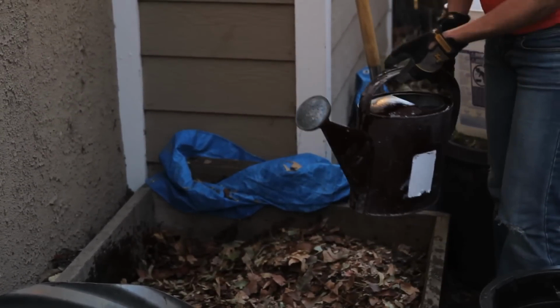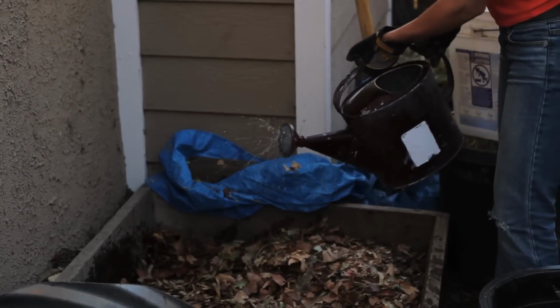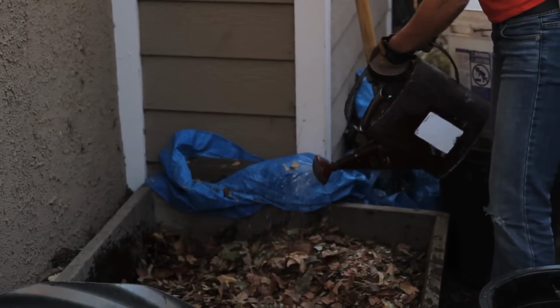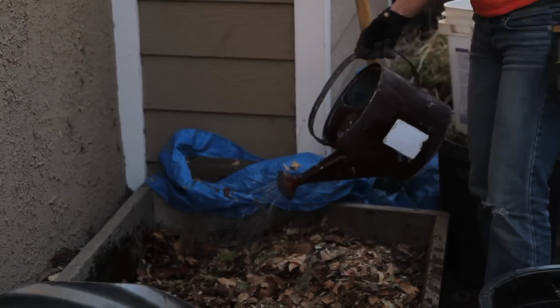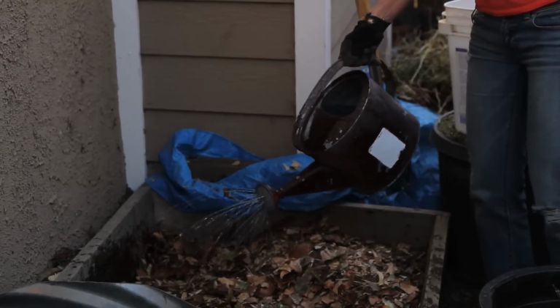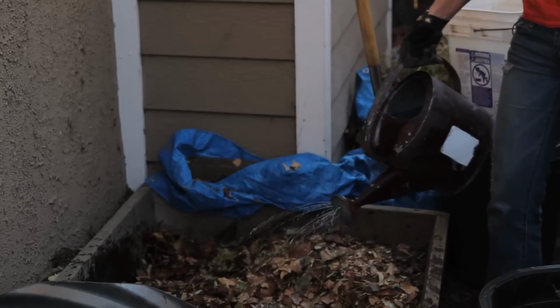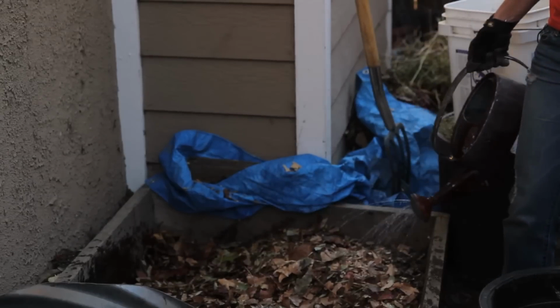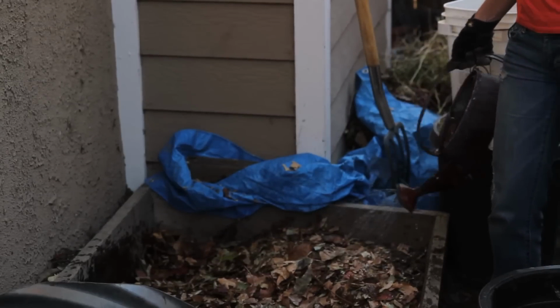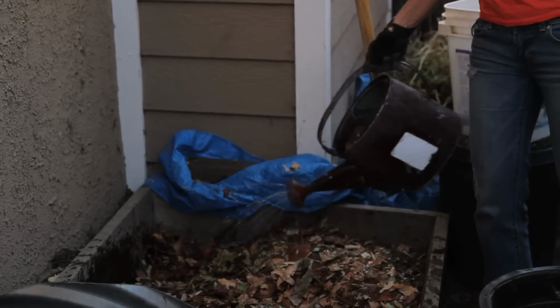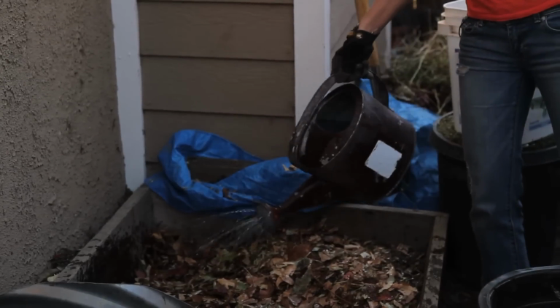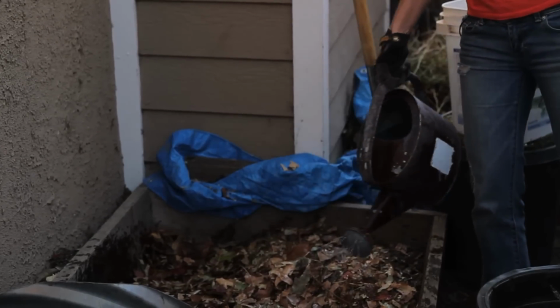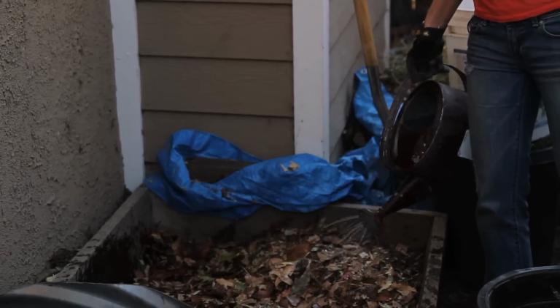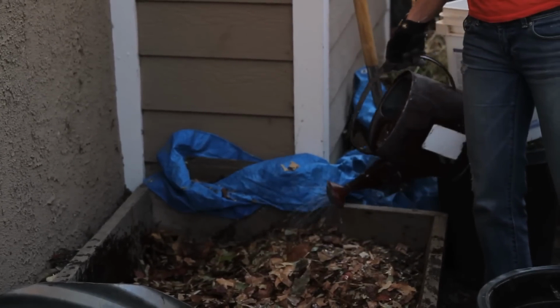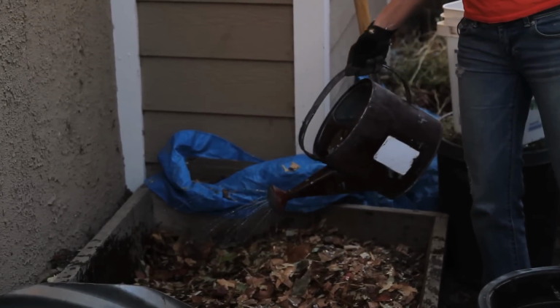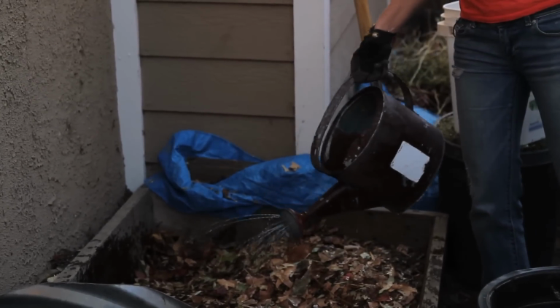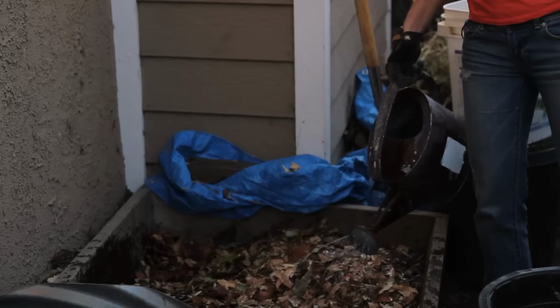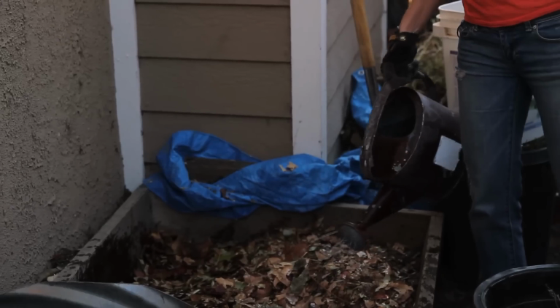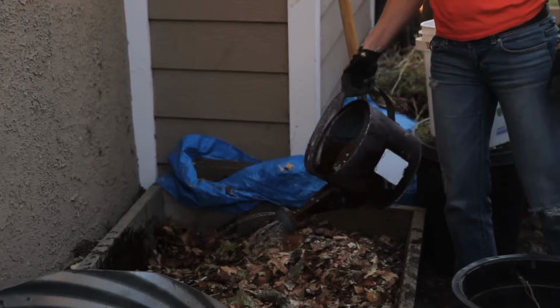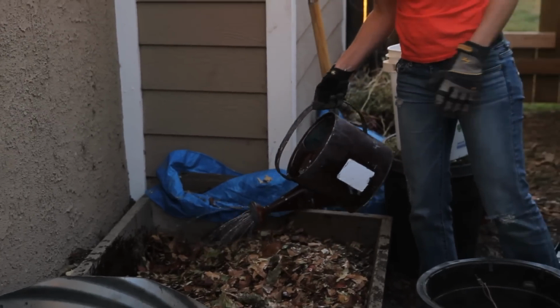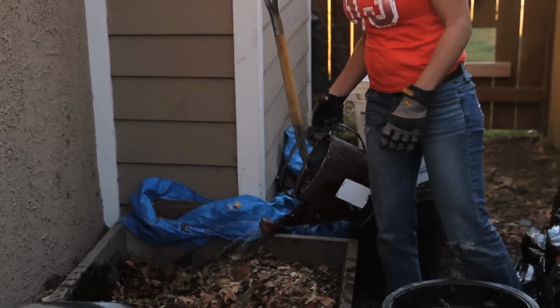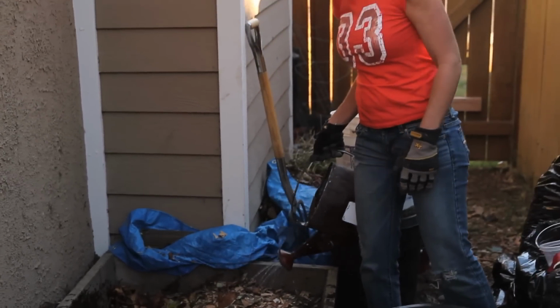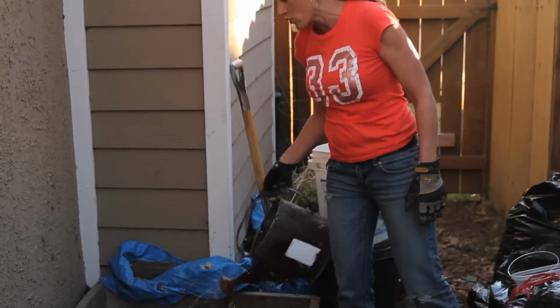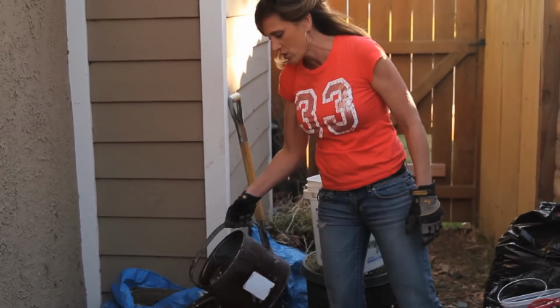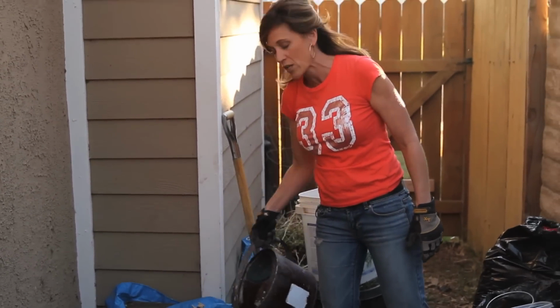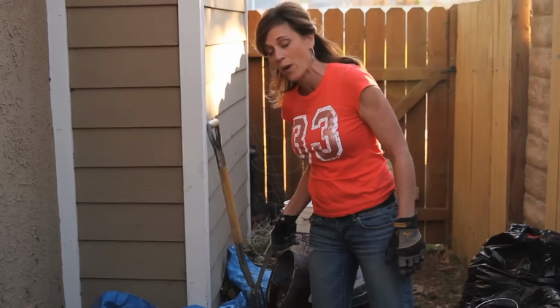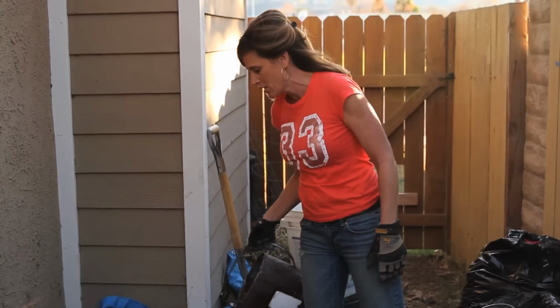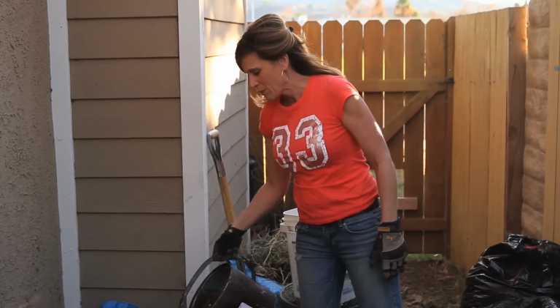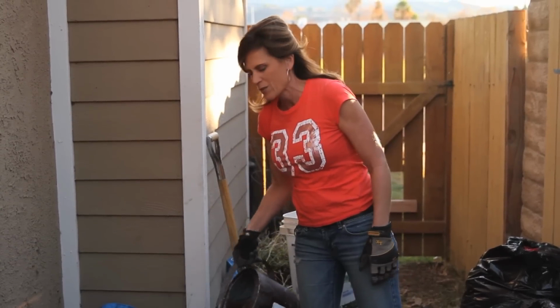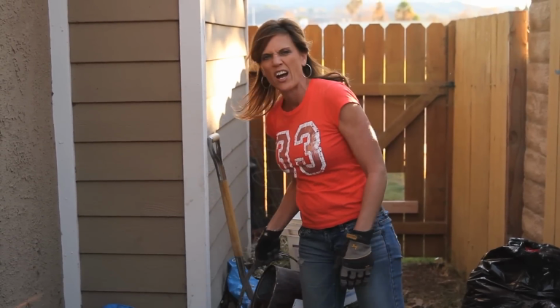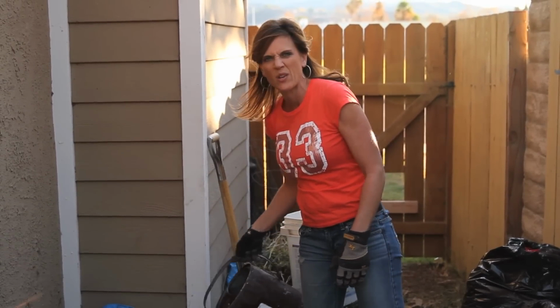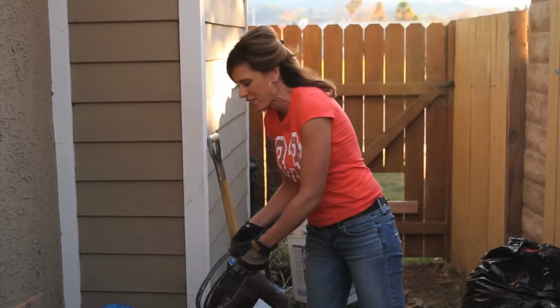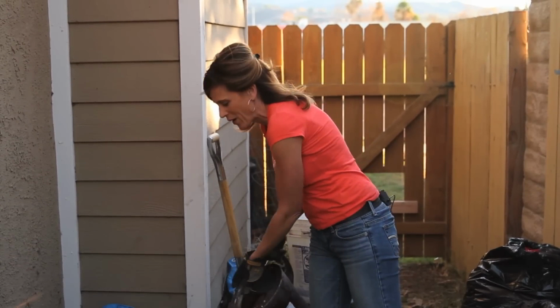Lots of water in there. Your compost should be about the wetness of a wrung out sponge, so you don't want it too wet, but this stuff is pretty dry so I'm going to water it down real well.